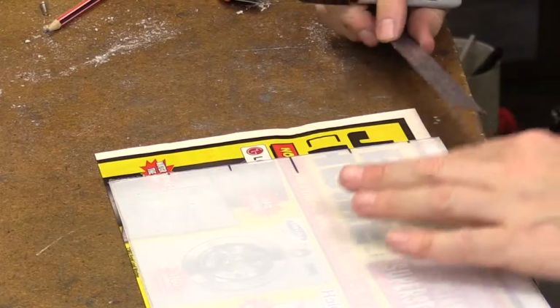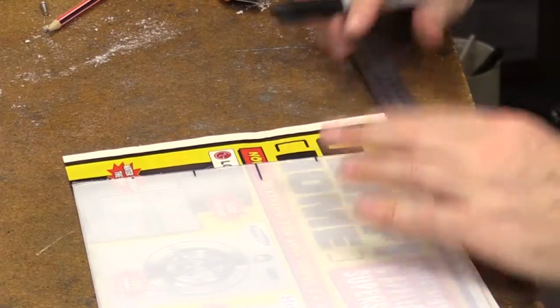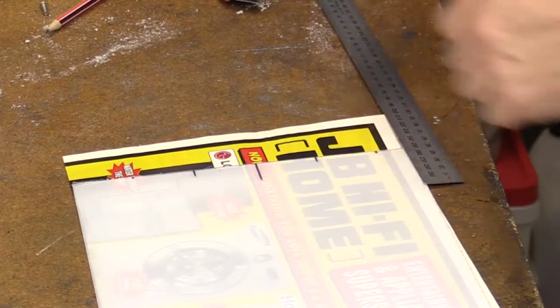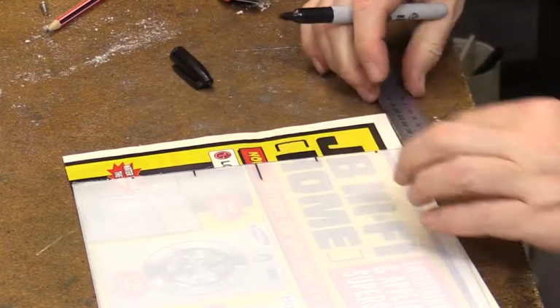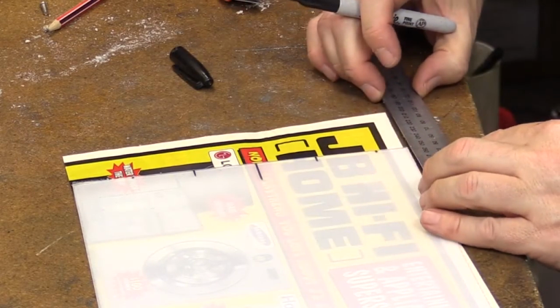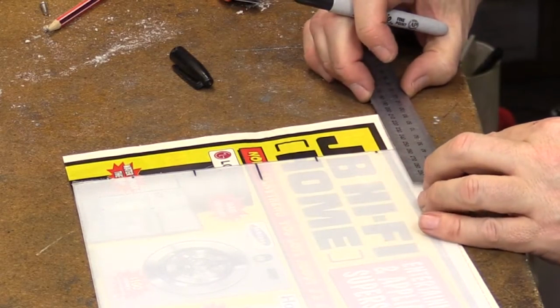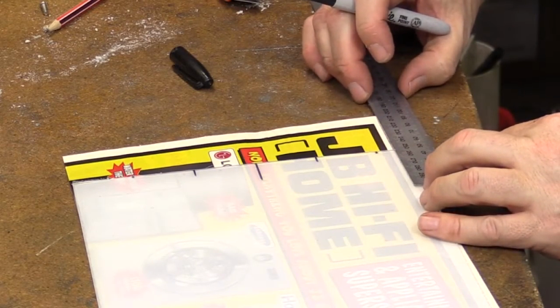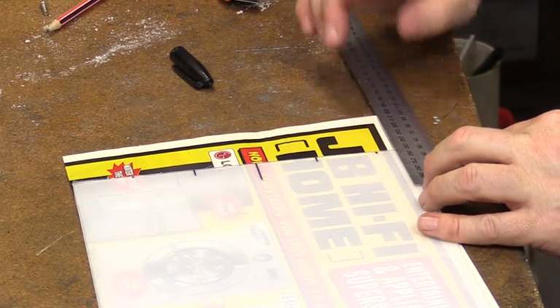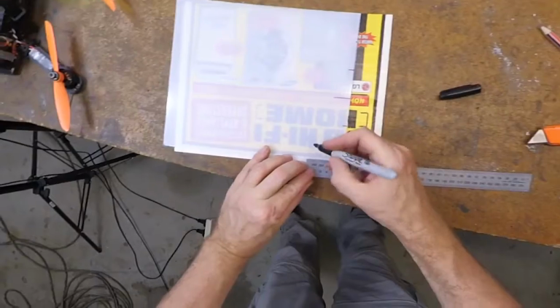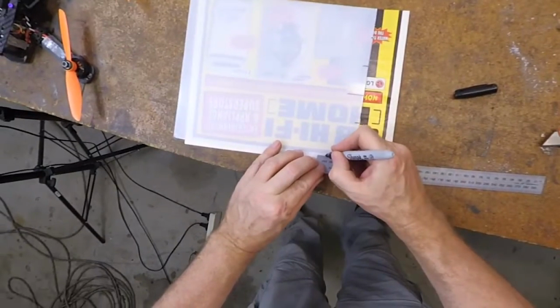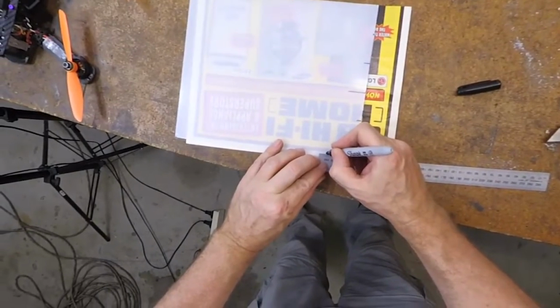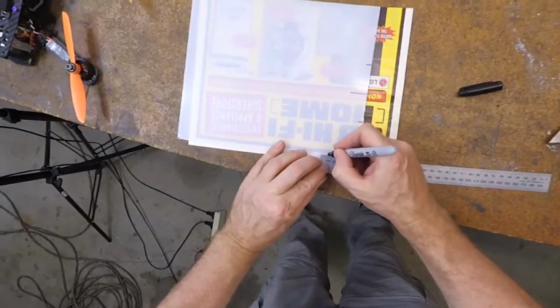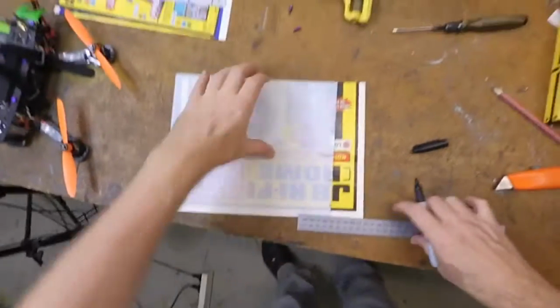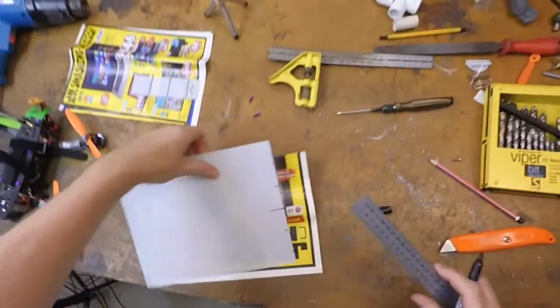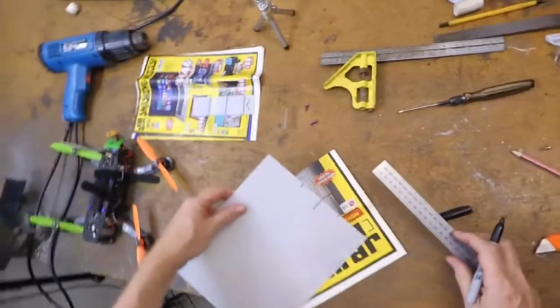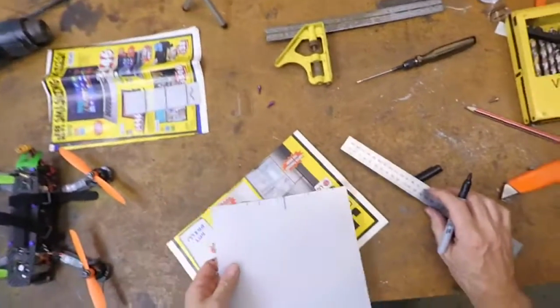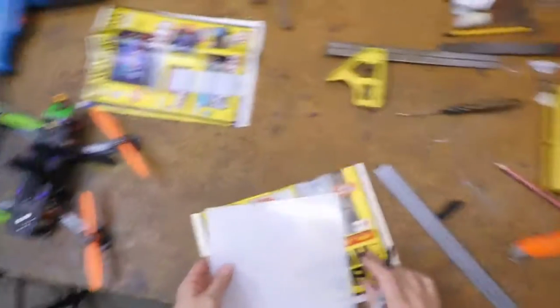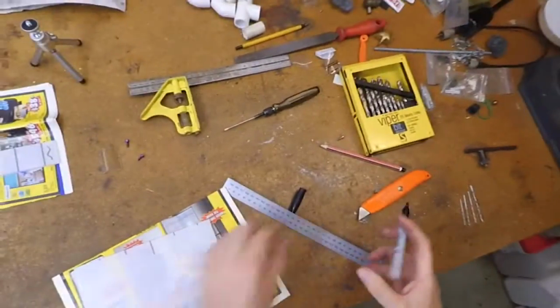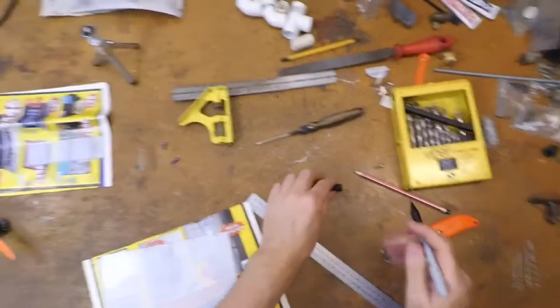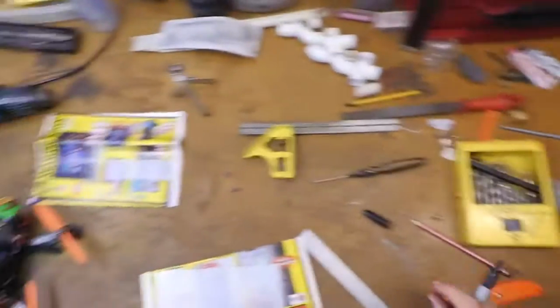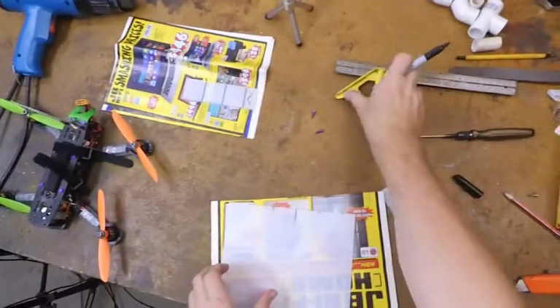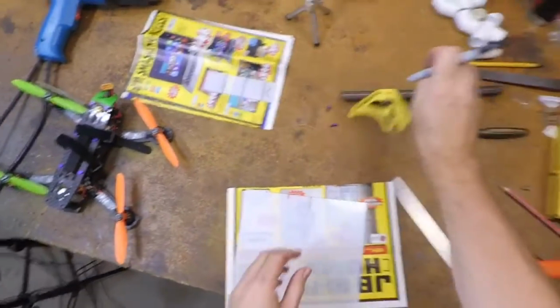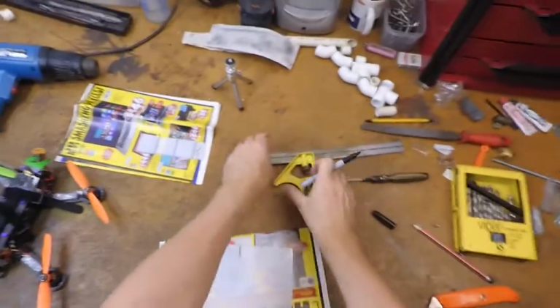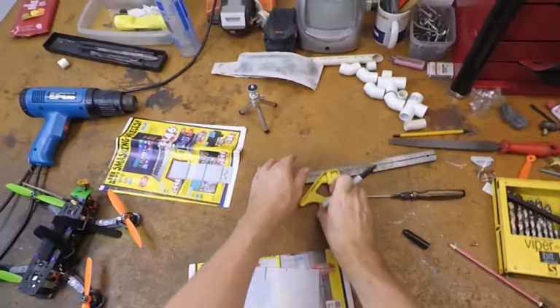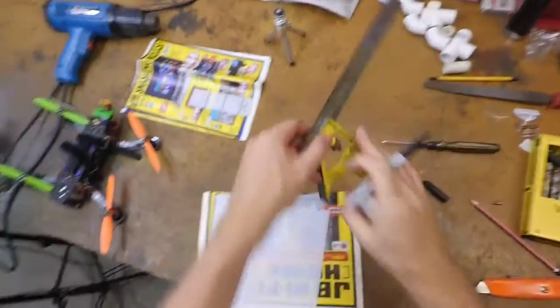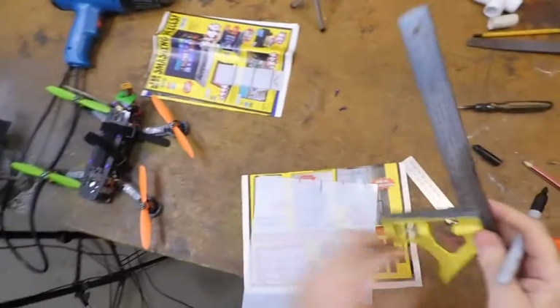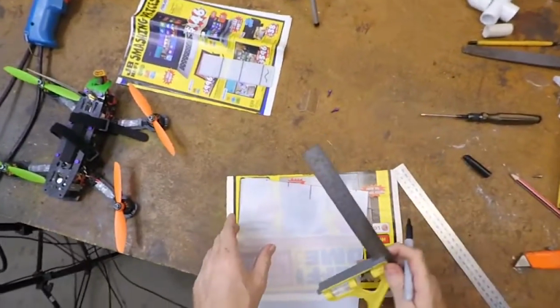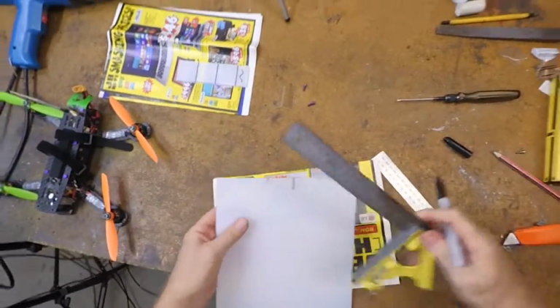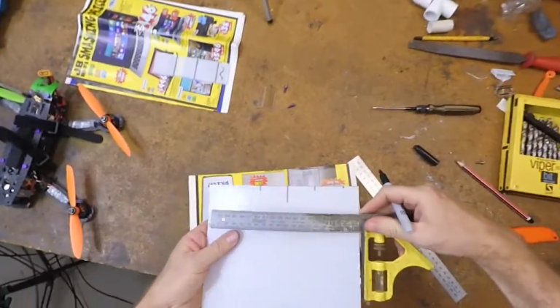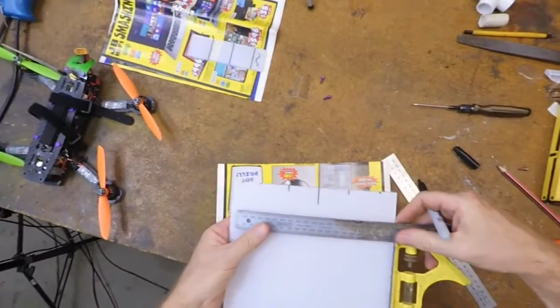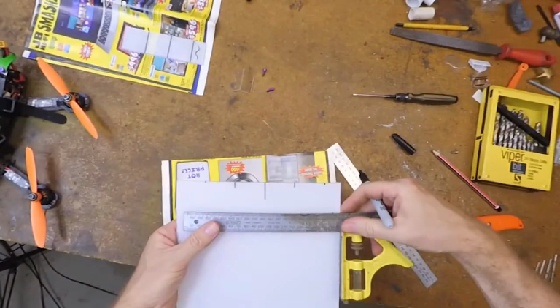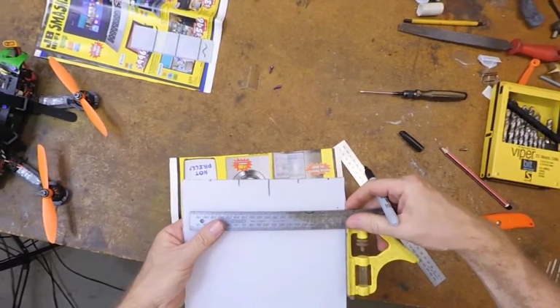I'm going to measure 40 millimeters down, and make these 38 millimeters across. As you can see I've already banged out a few.